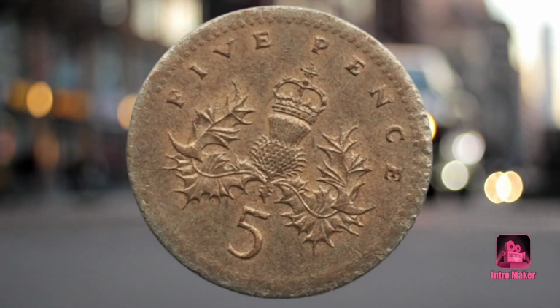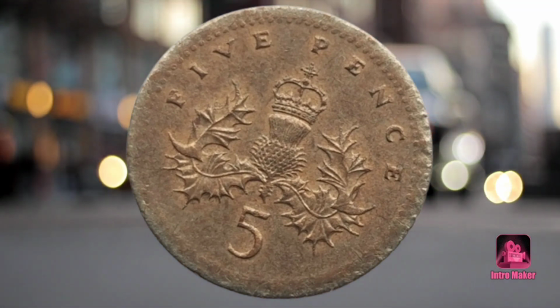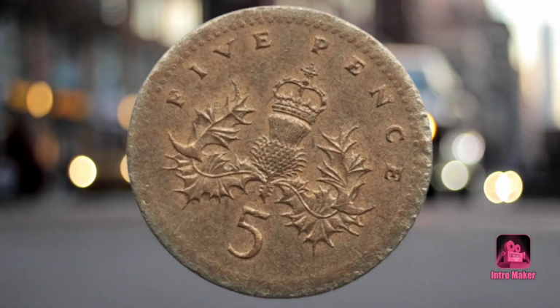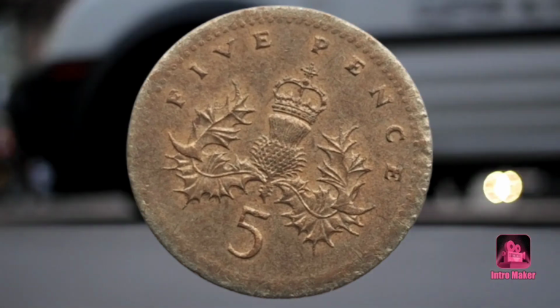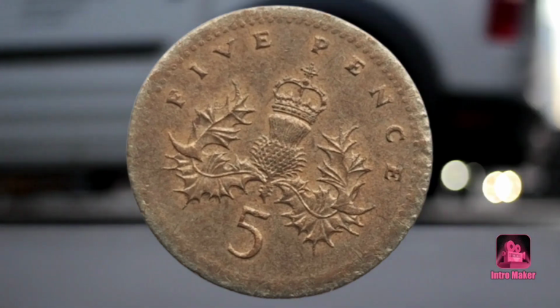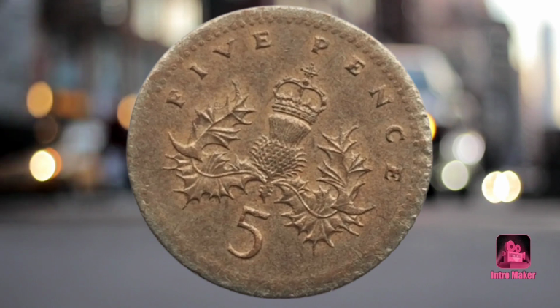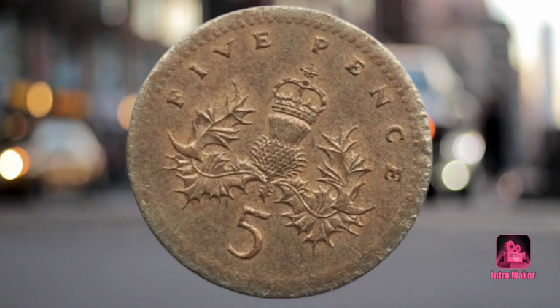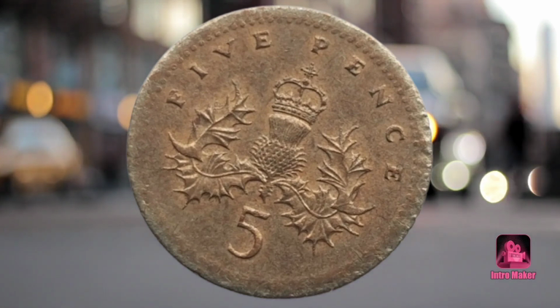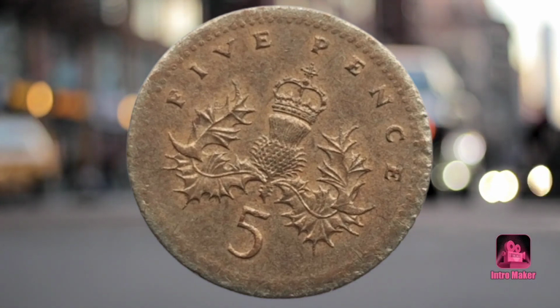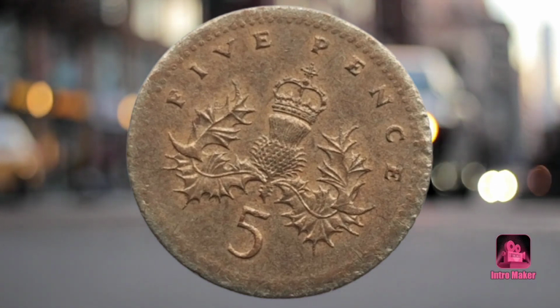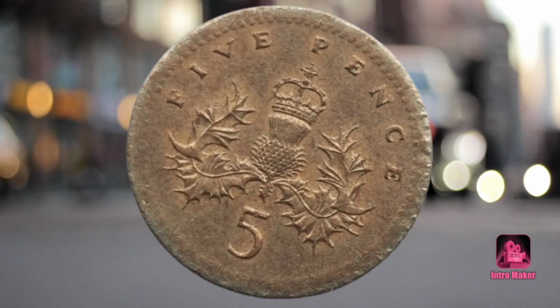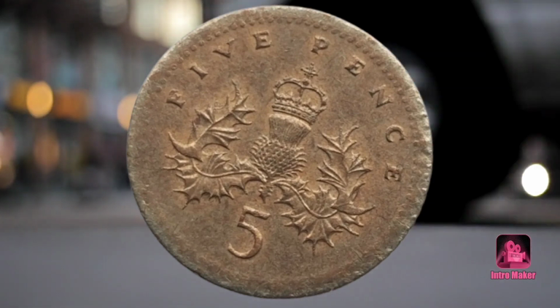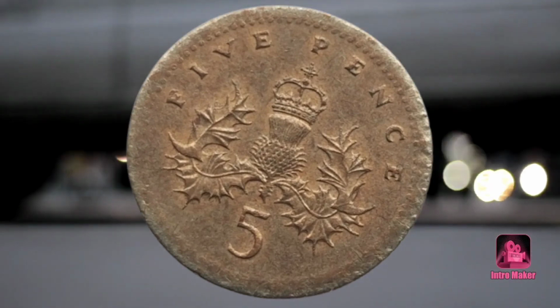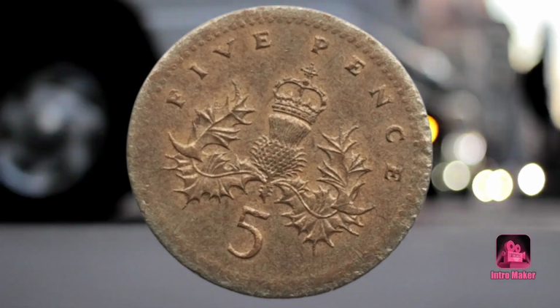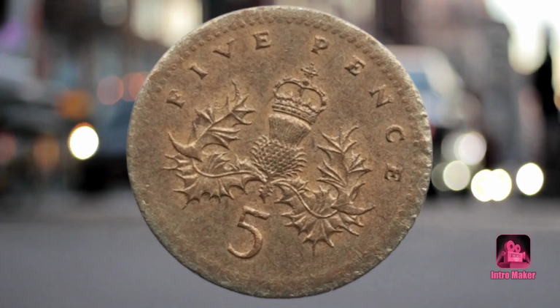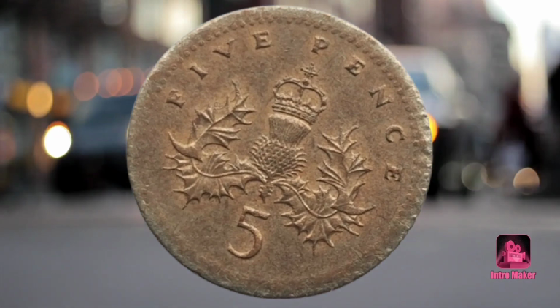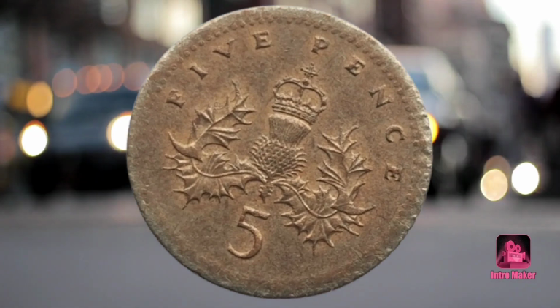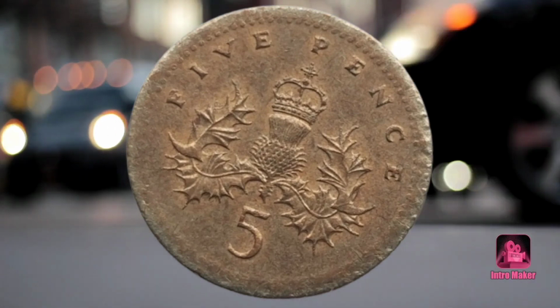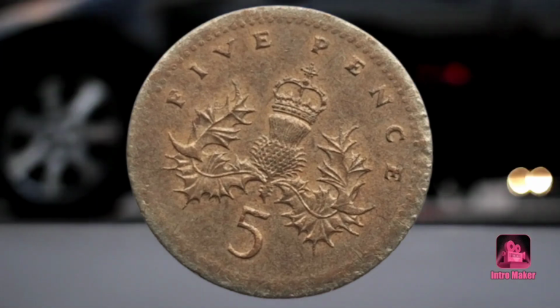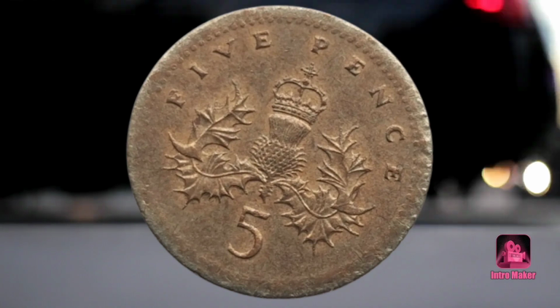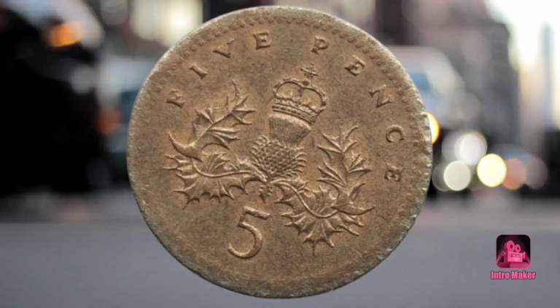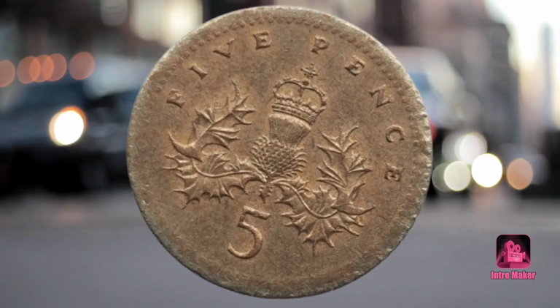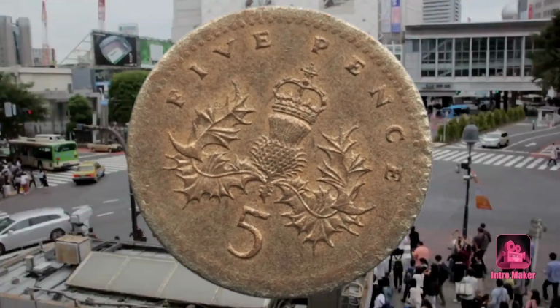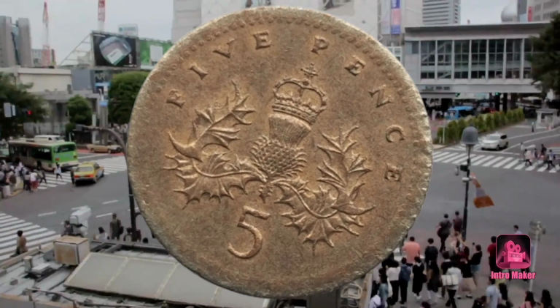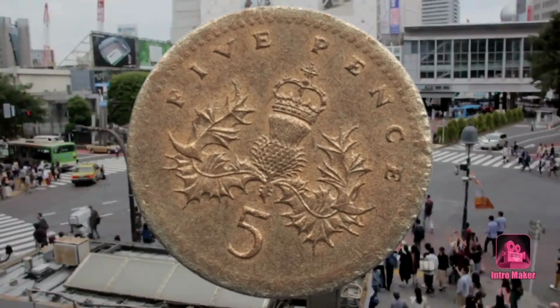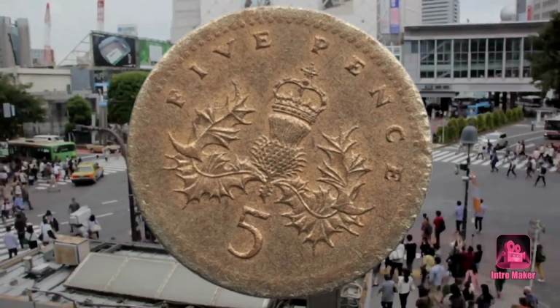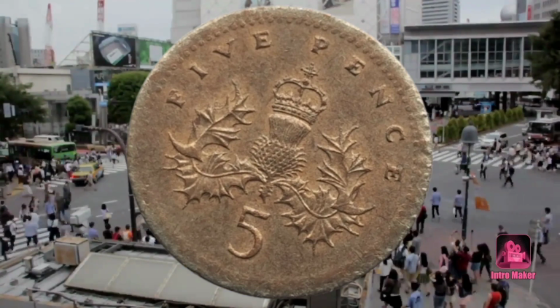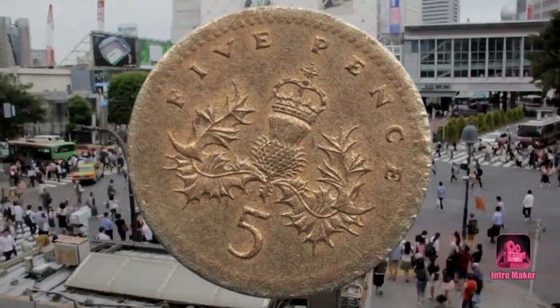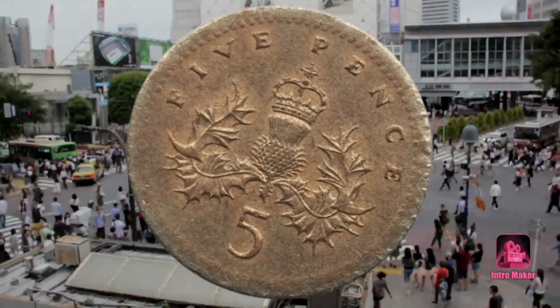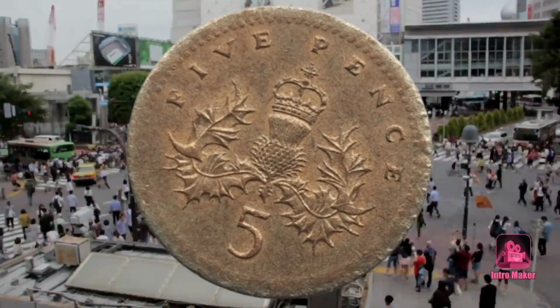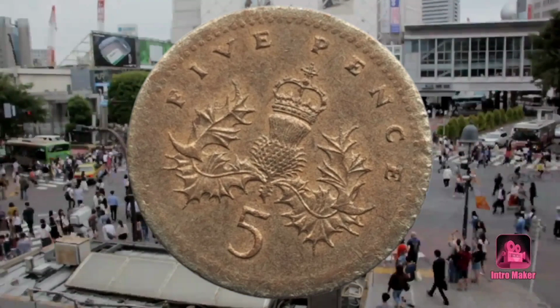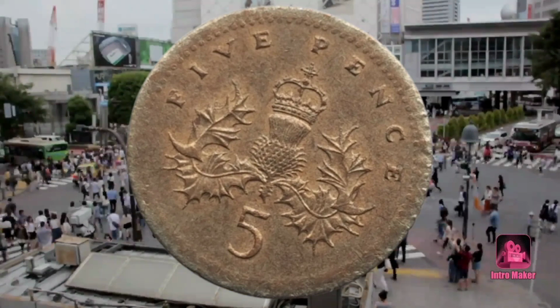The eBay seller stated: "I feel this could be a 5P struck on a Fiji one cent blank. Based on weight, metallurgy, diameter, and designer of portrait, it would be a close match."